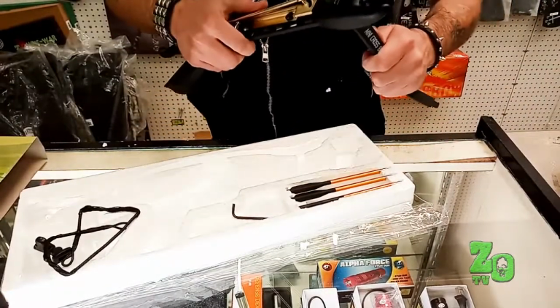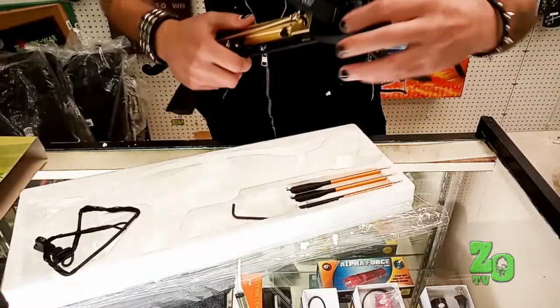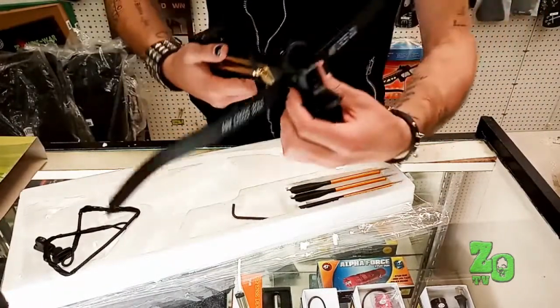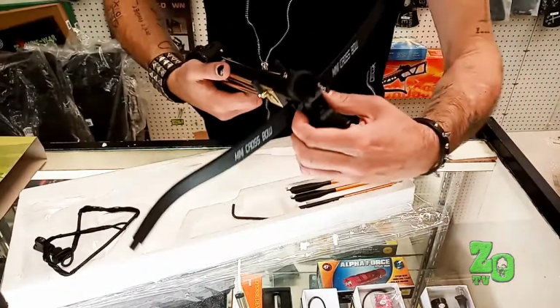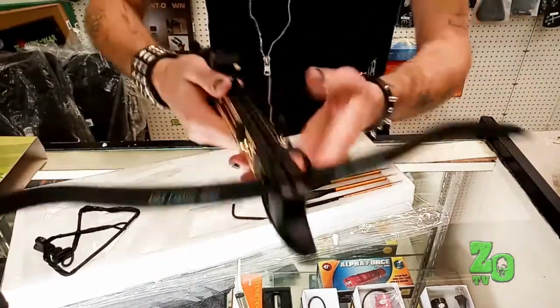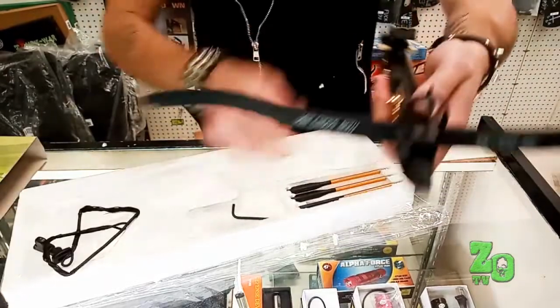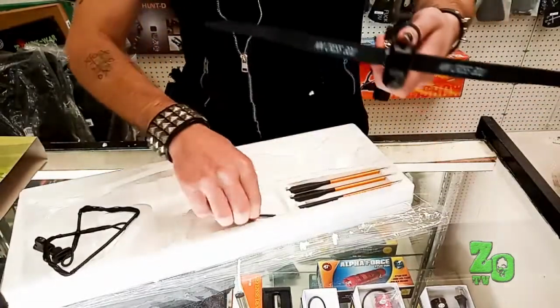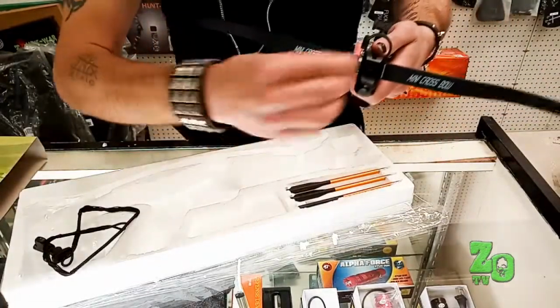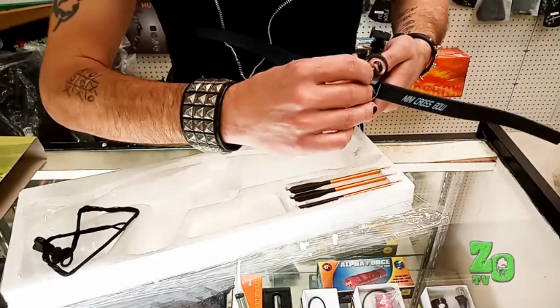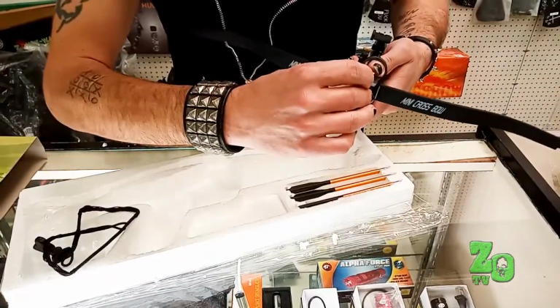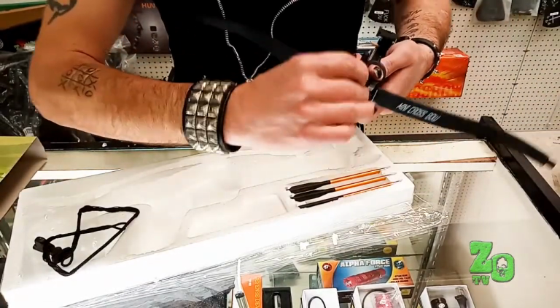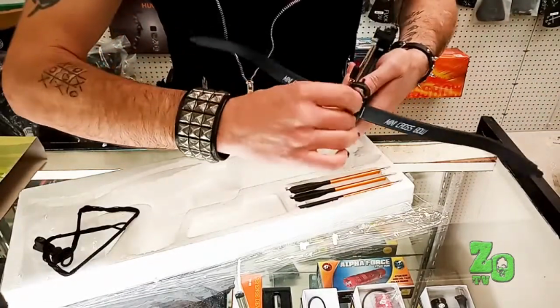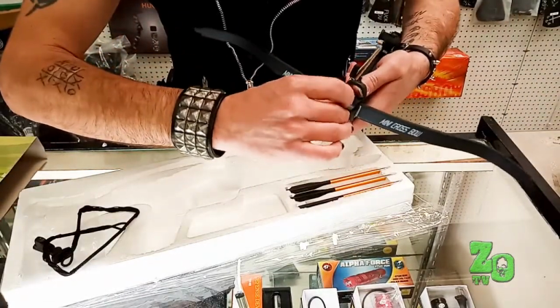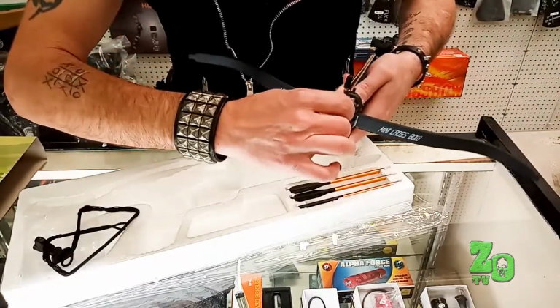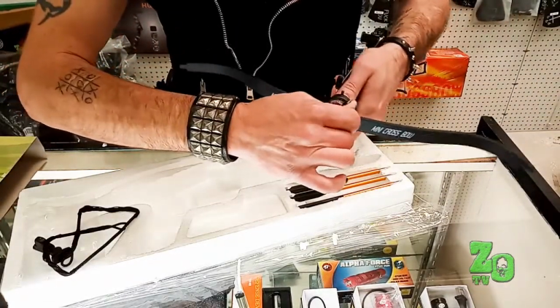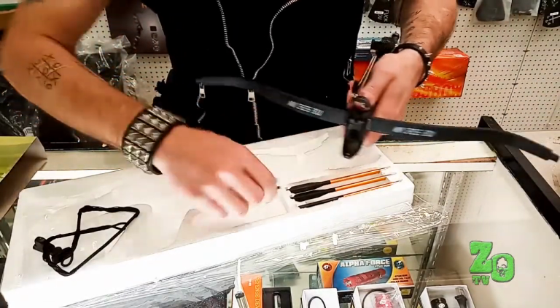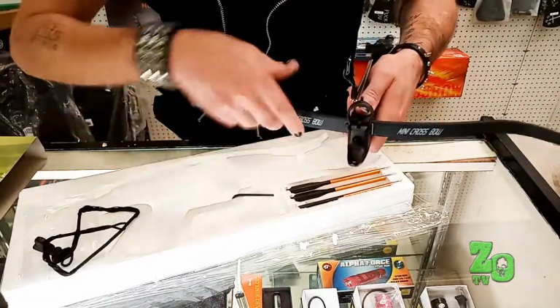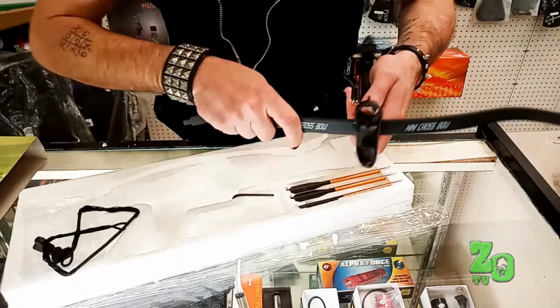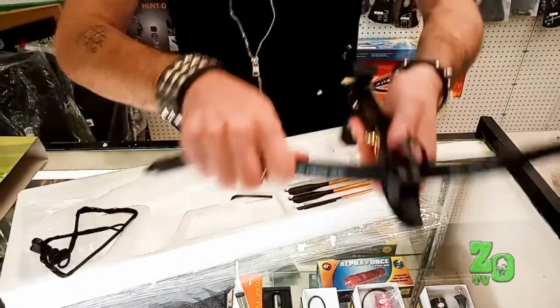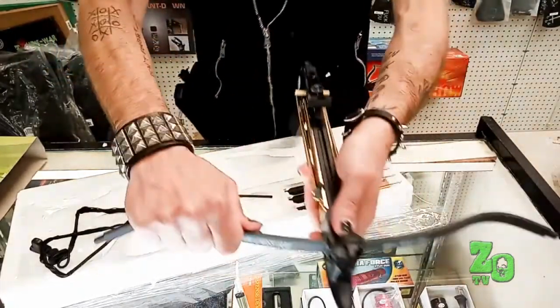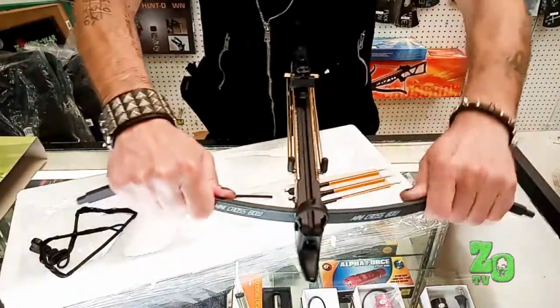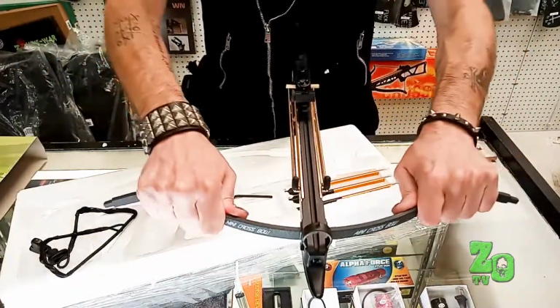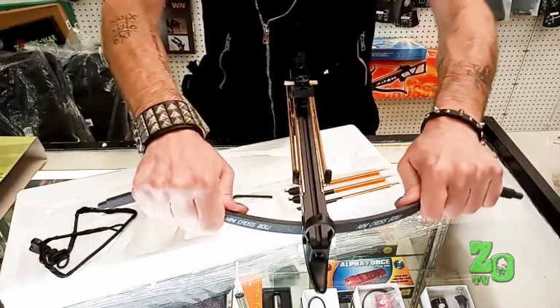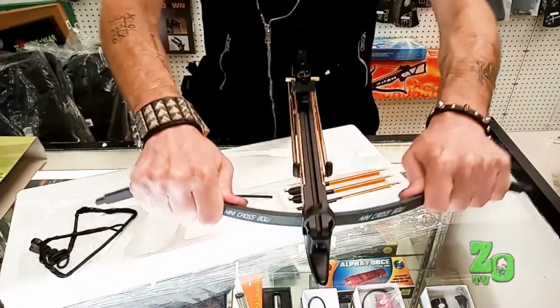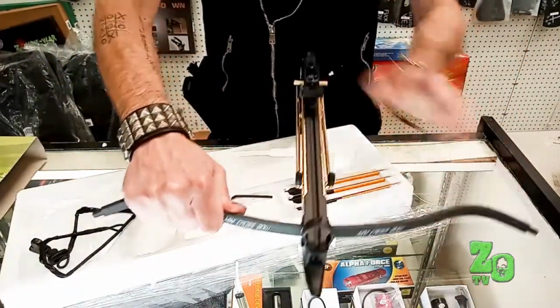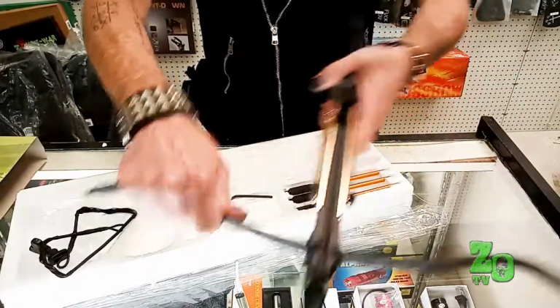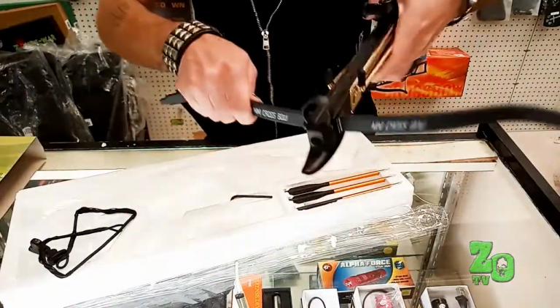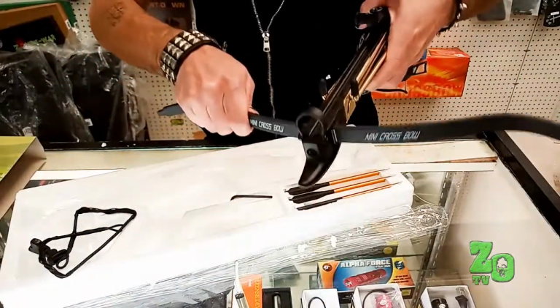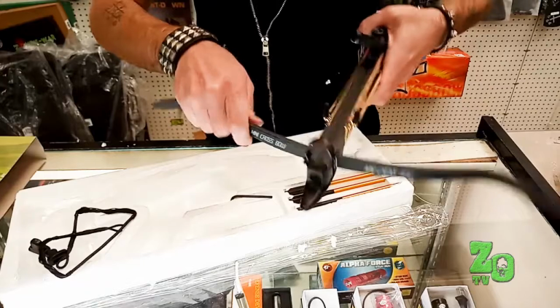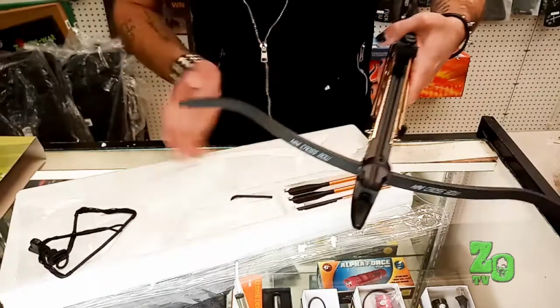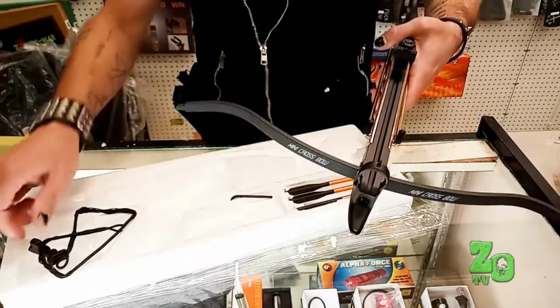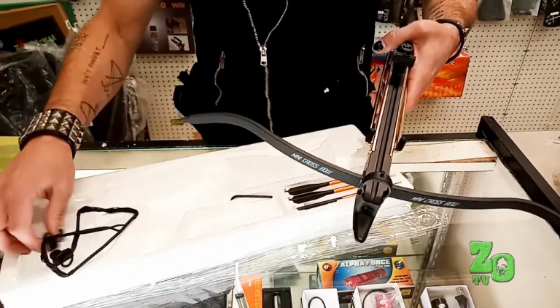If there's any play, check your plate, check your hole, and keep tightening. Eventually everything will be locked into place and will be very solid, and it's not going to have any give up or down.